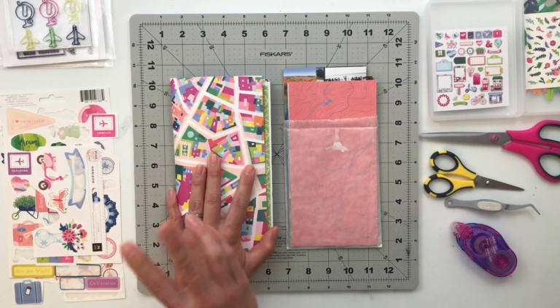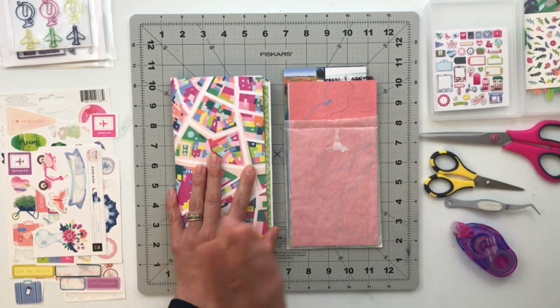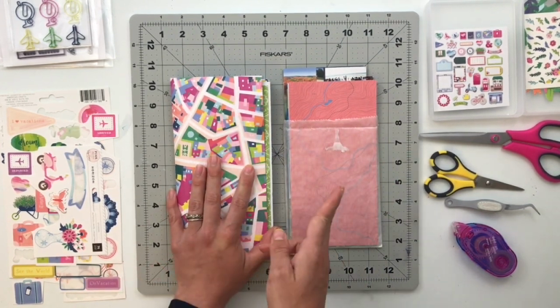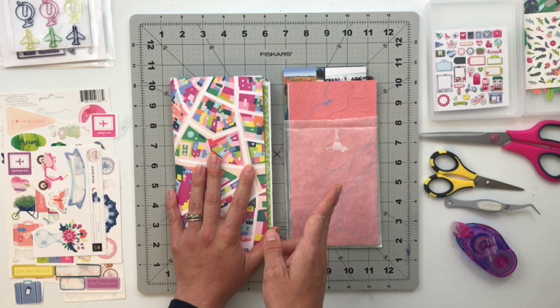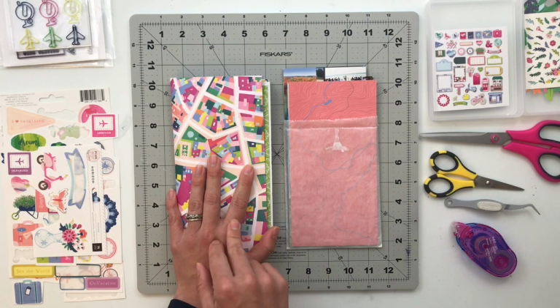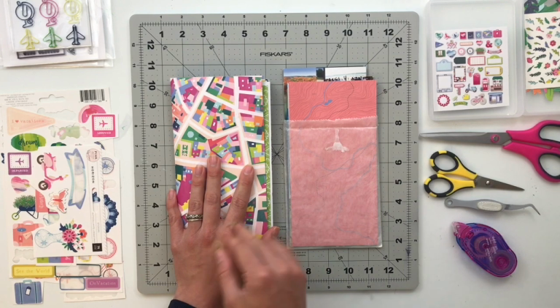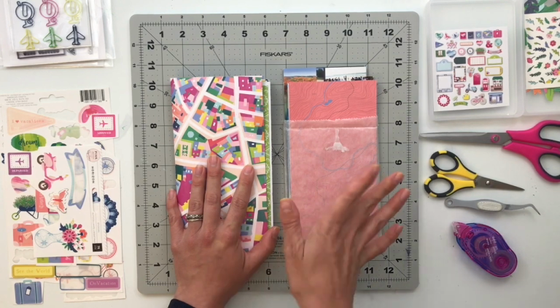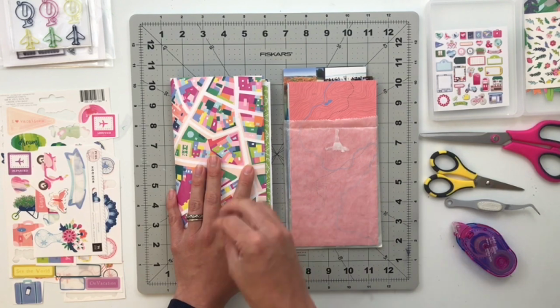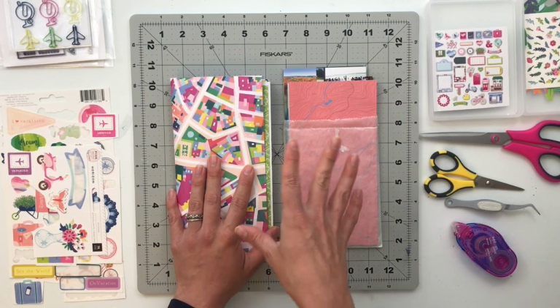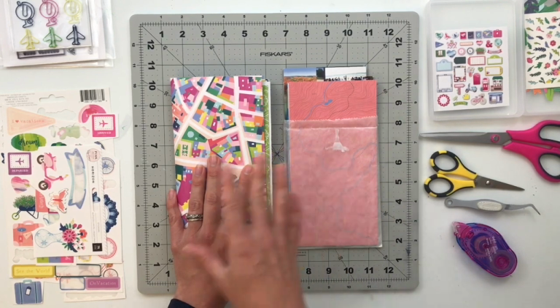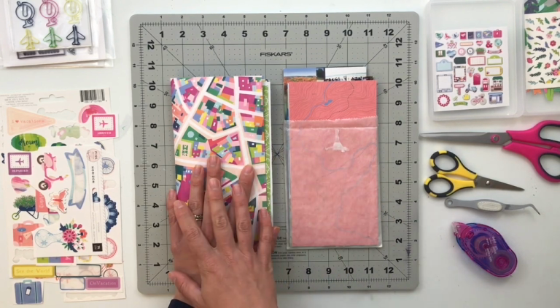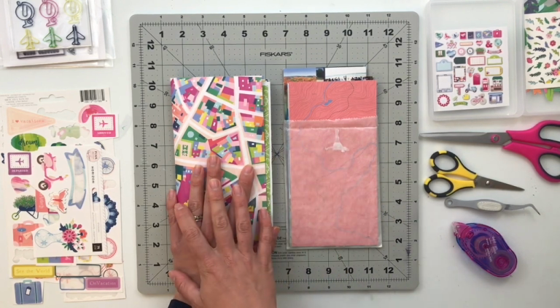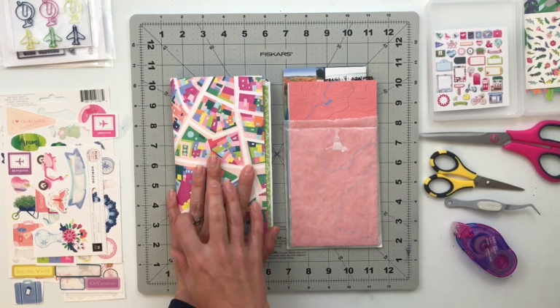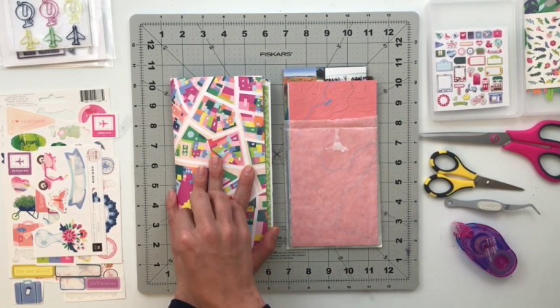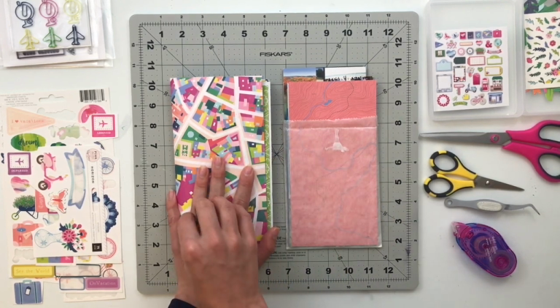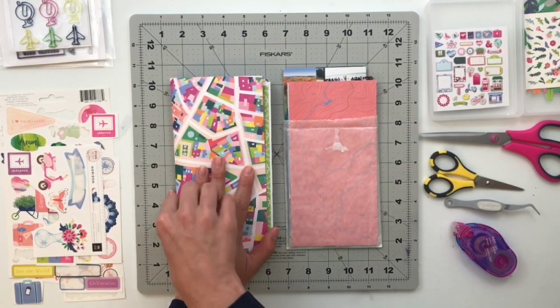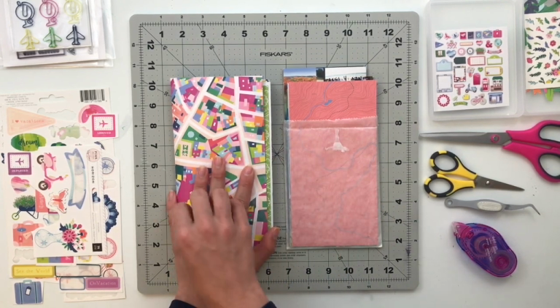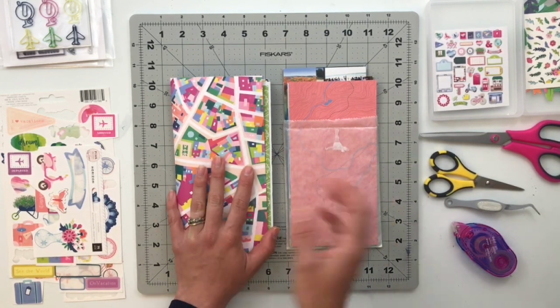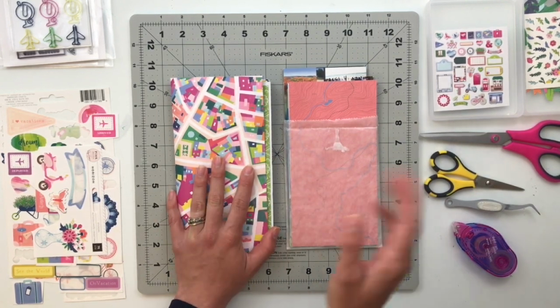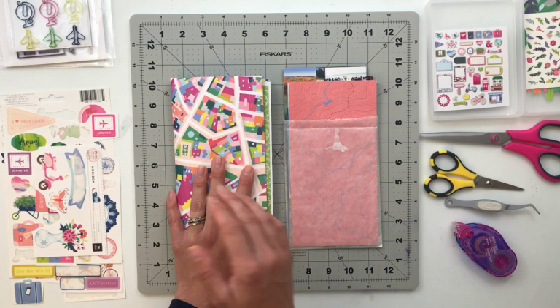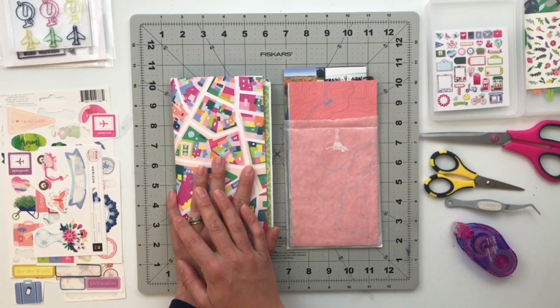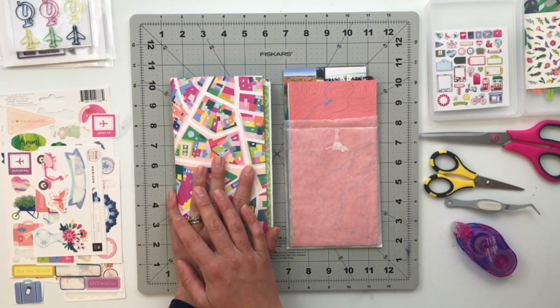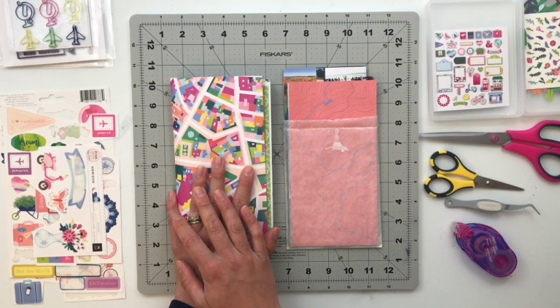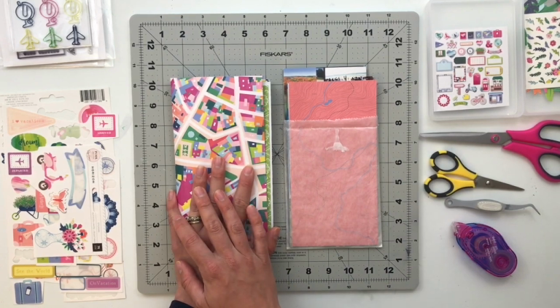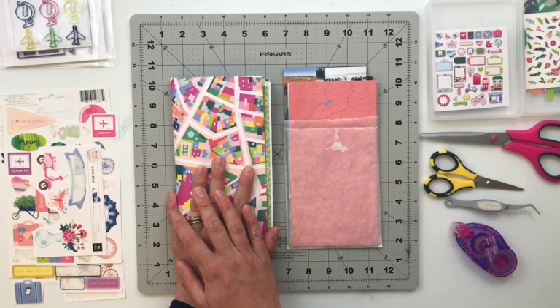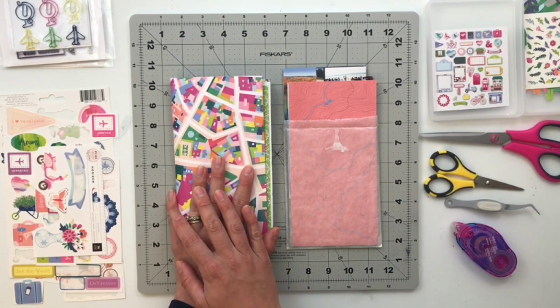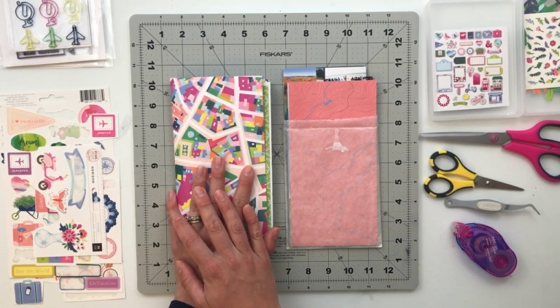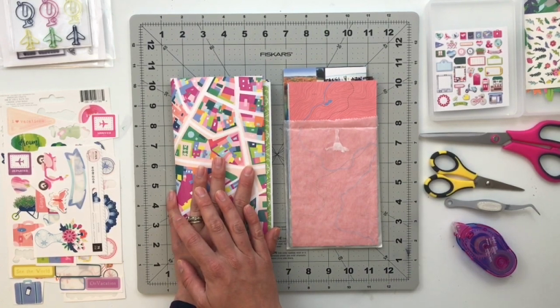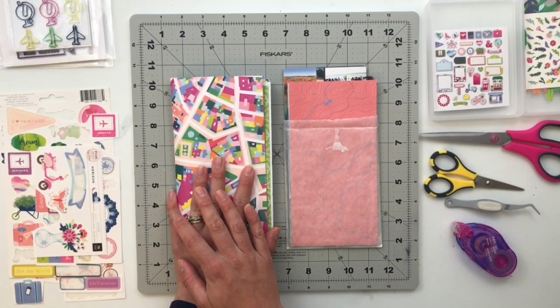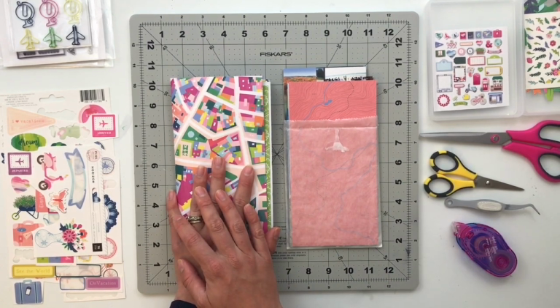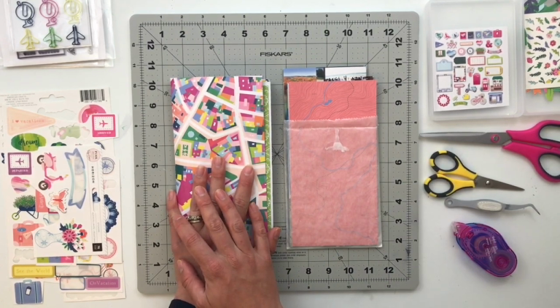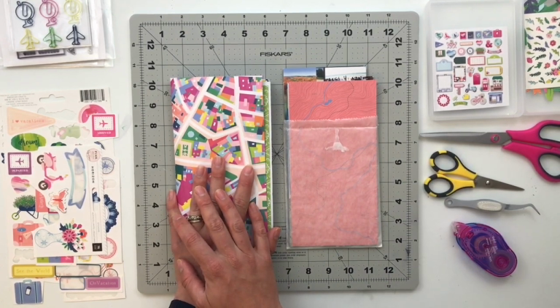If this is the first time you are tuning in, I do have three prior process videos taking you through the first three-fourths of this album, so make sure to go check those out. Today we are working on the last couple of pages and then I will also be stitching this album closed and figuring out a closure for it.